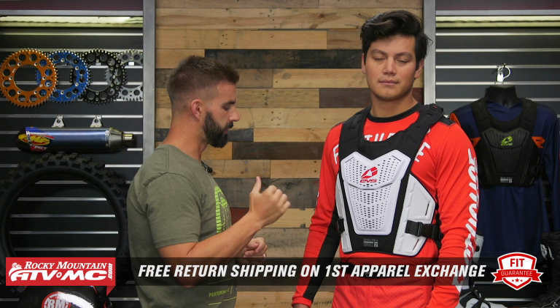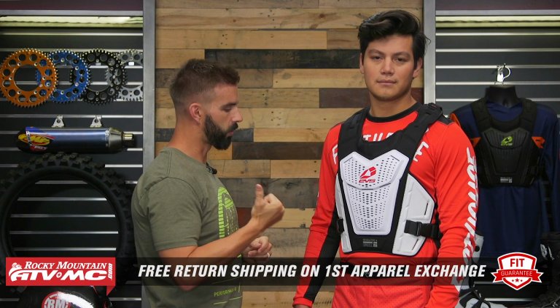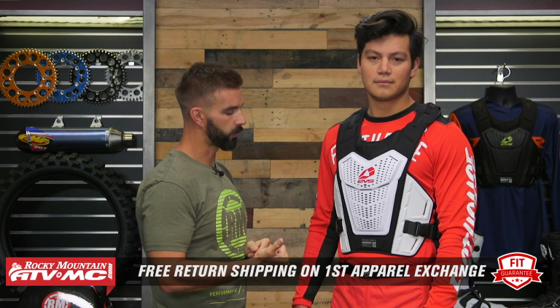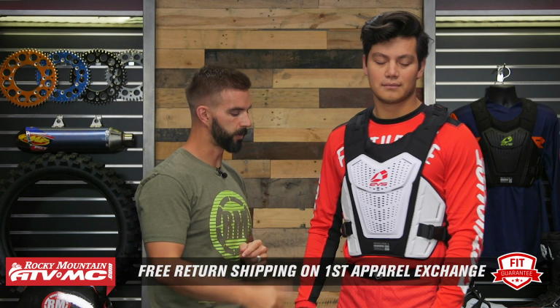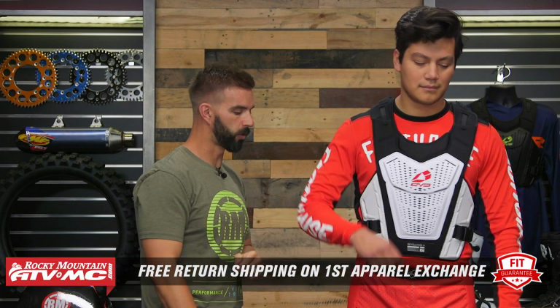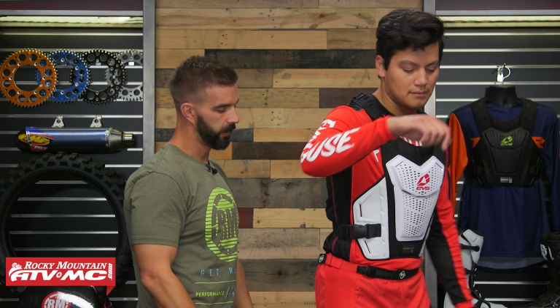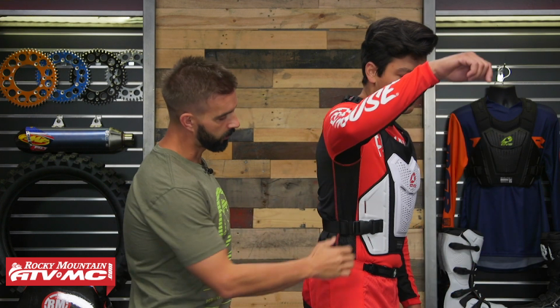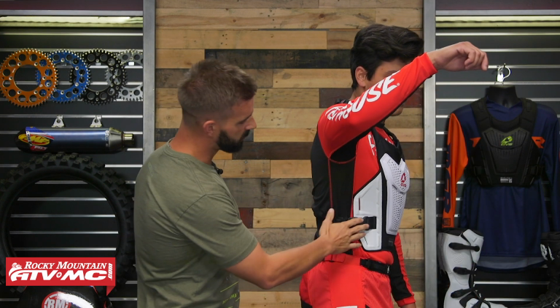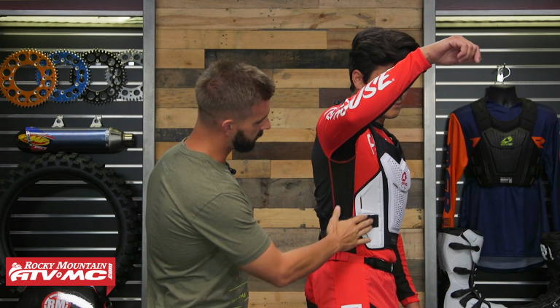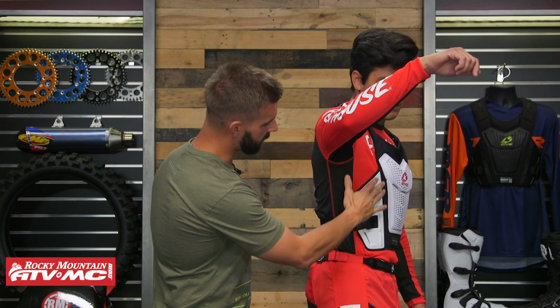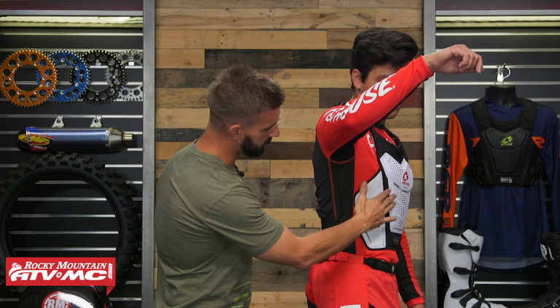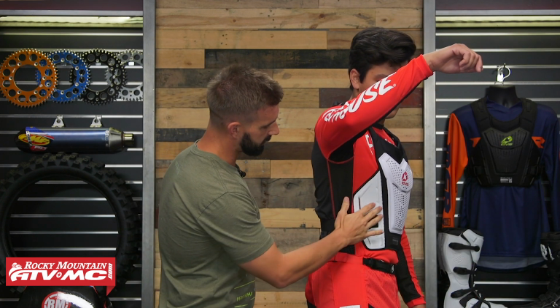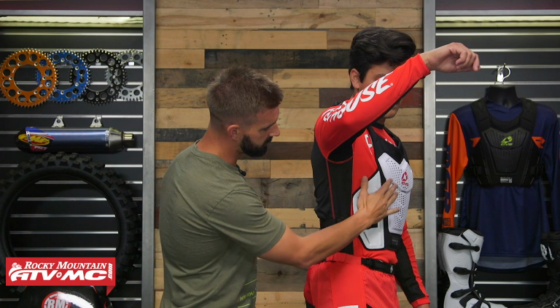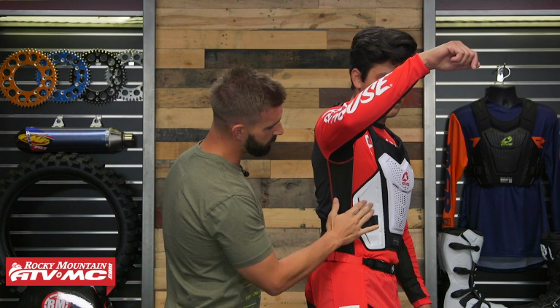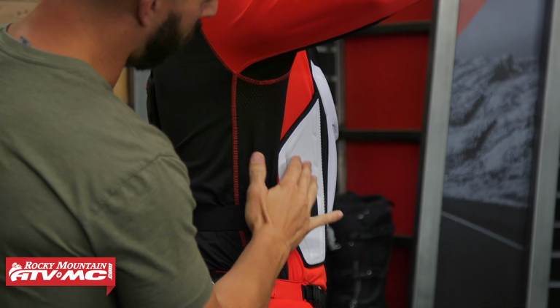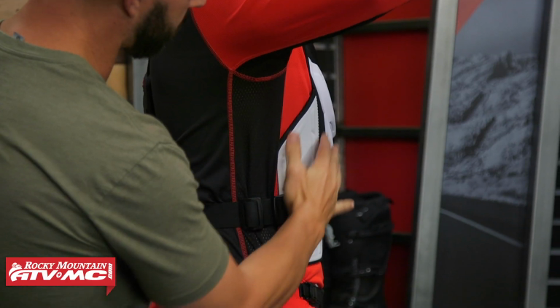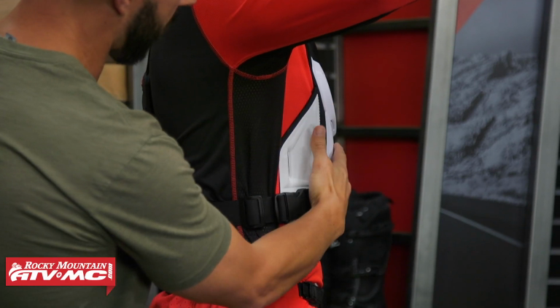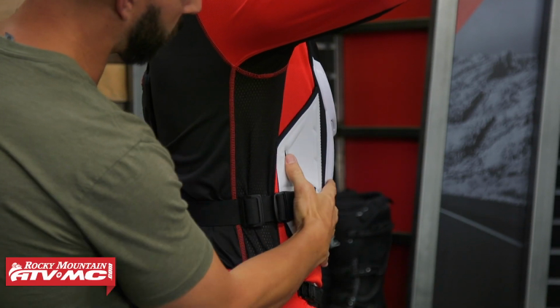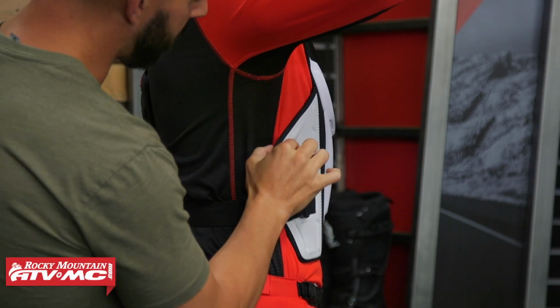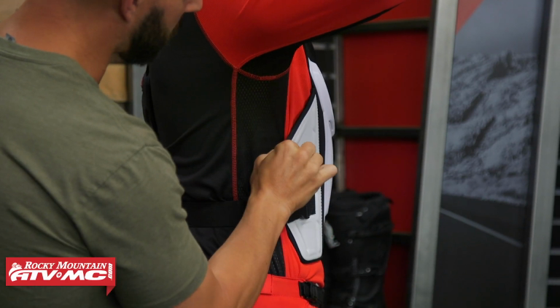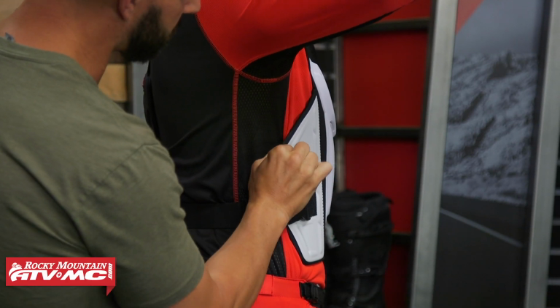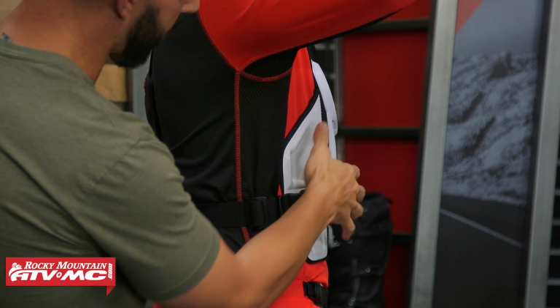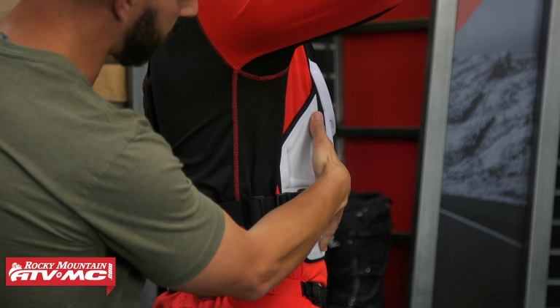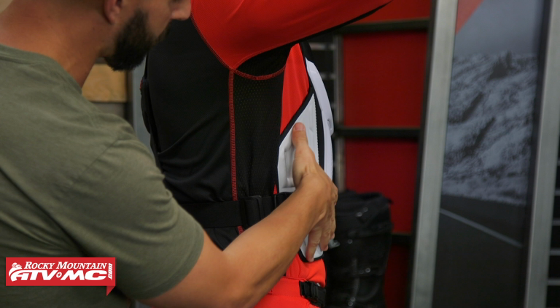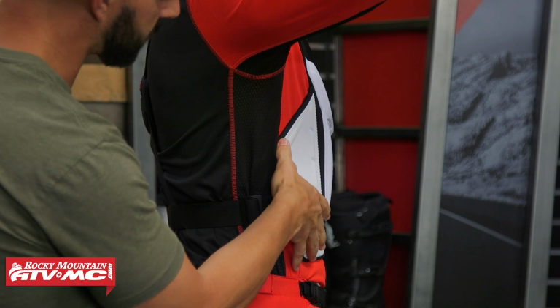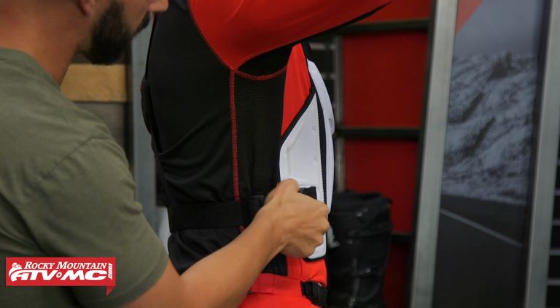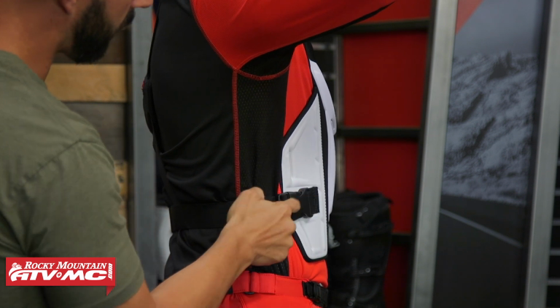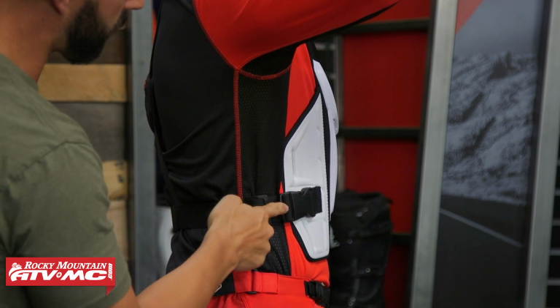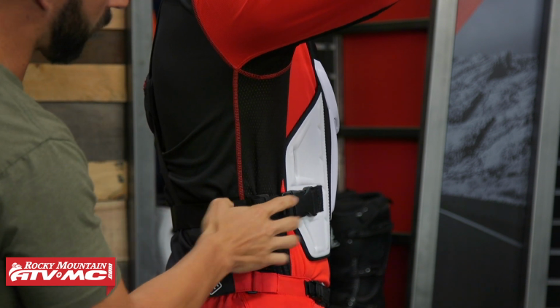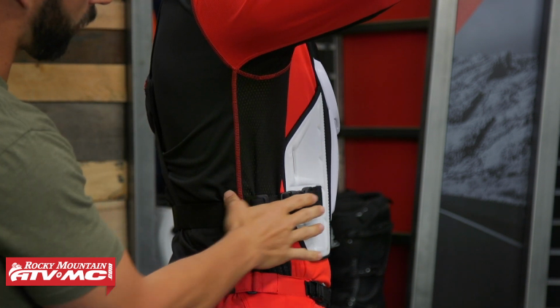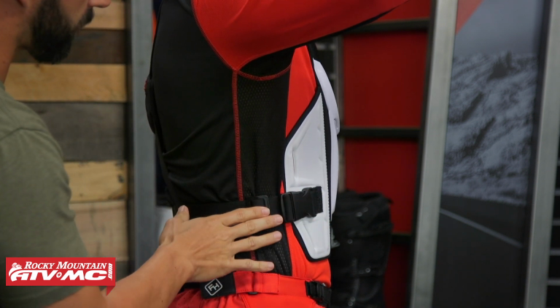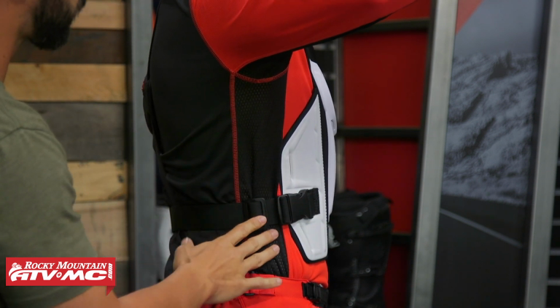Right here you'll notice that you've got this plastic on the side. Now, this isn't going to be the same hard plastic that you have in the front — it's just going to be that soft padding, but it does wrap around the side here. There's going to be your buckle, and those are going to be adjustable.